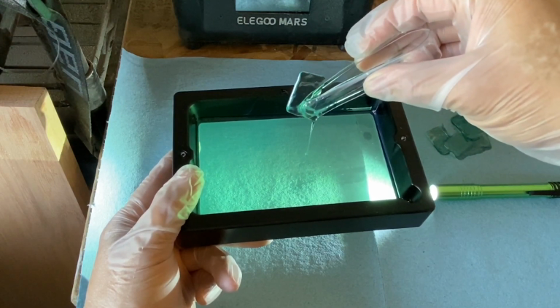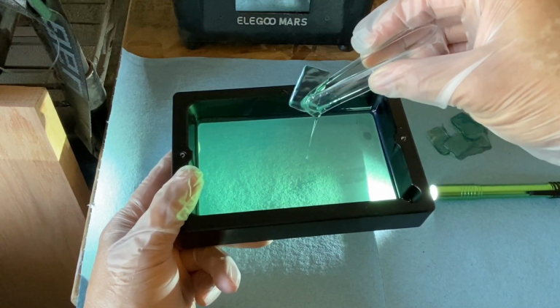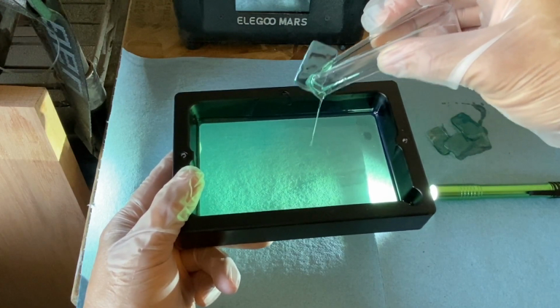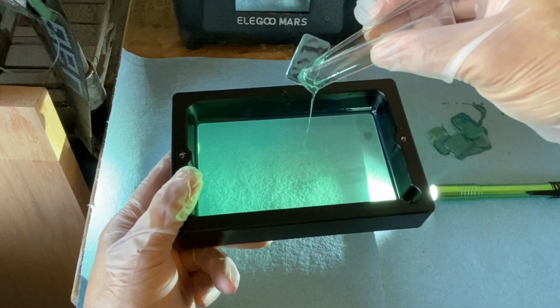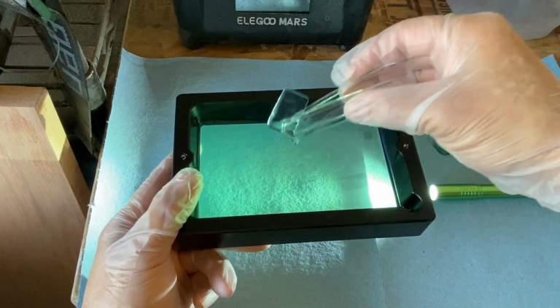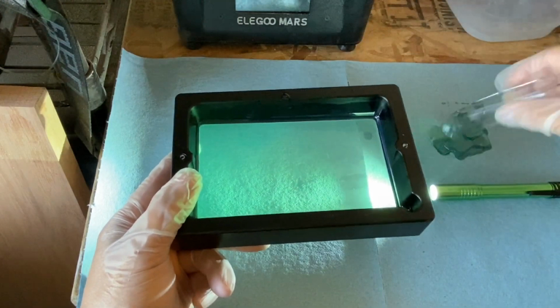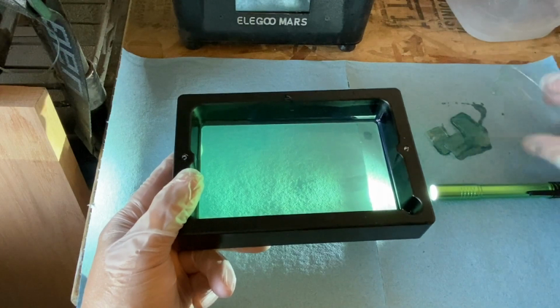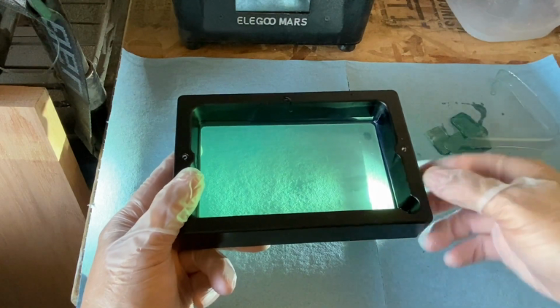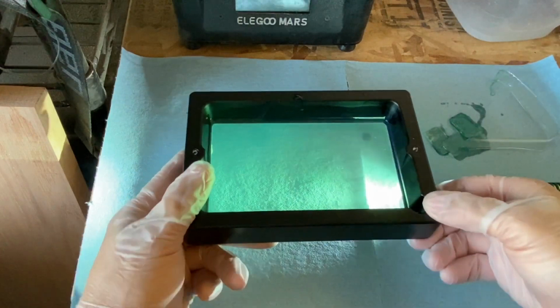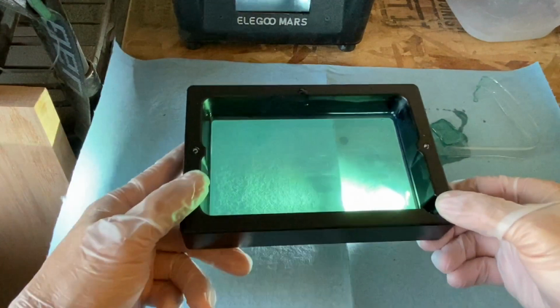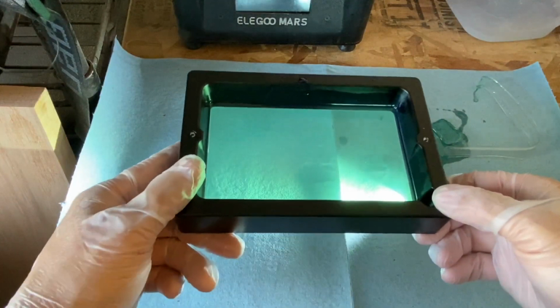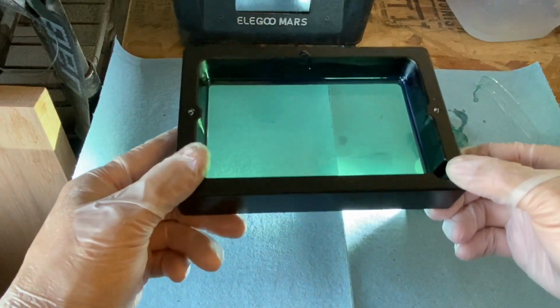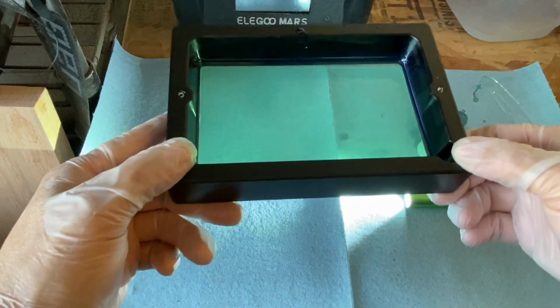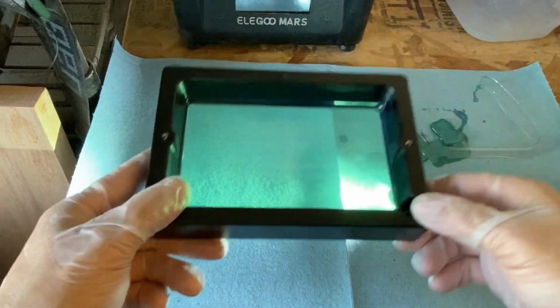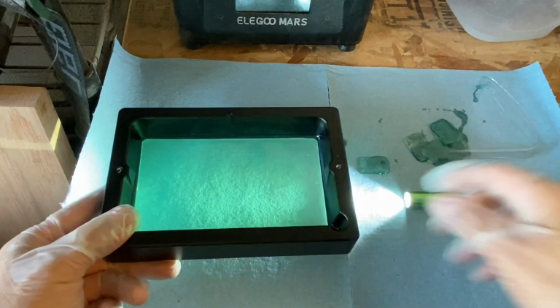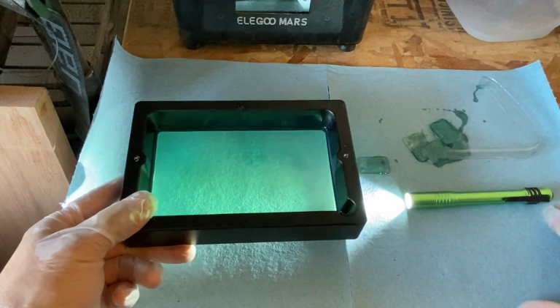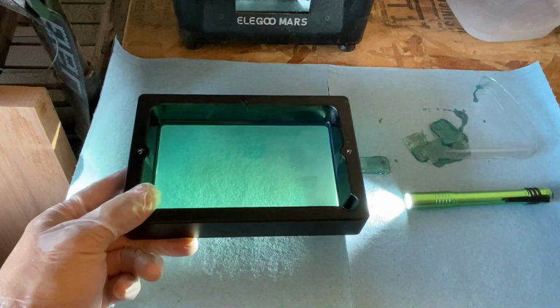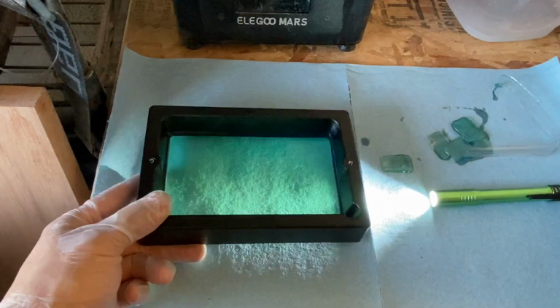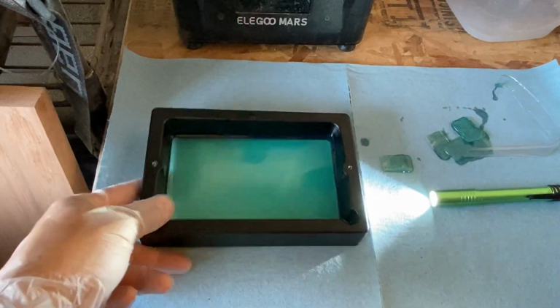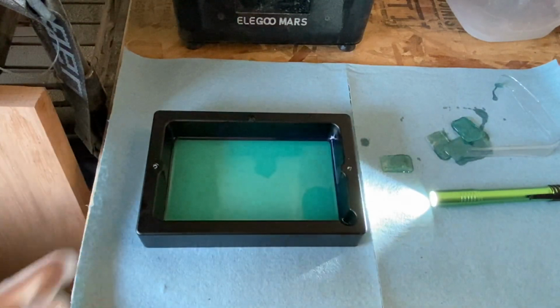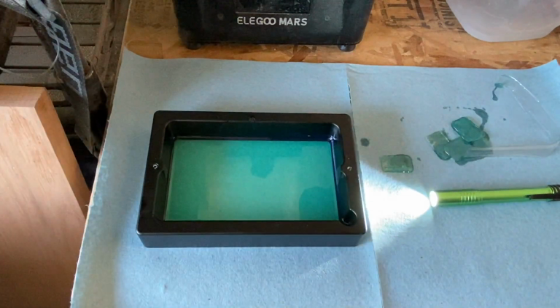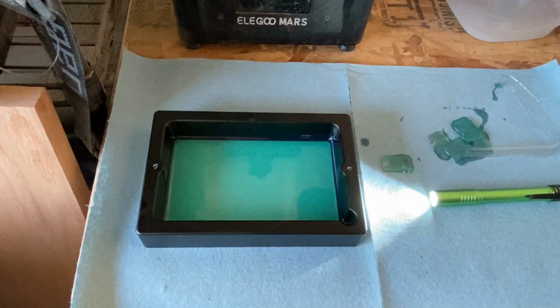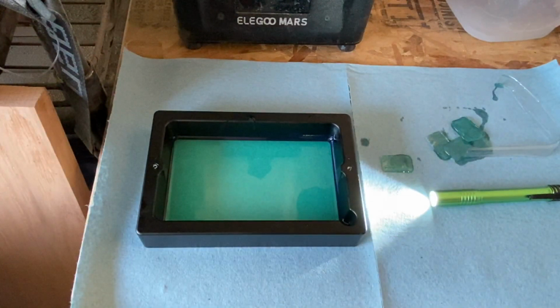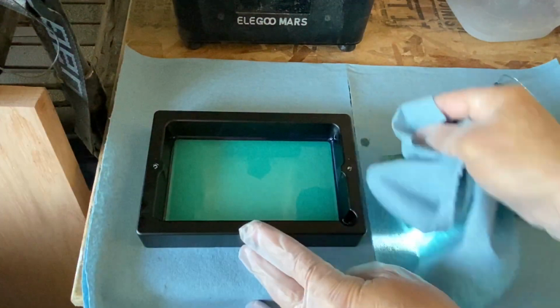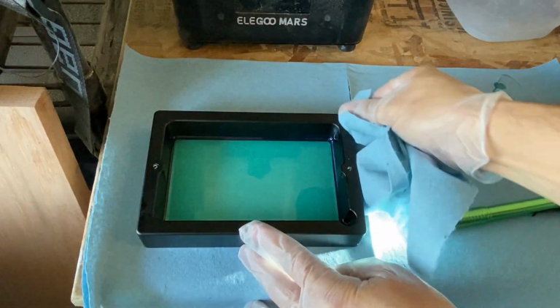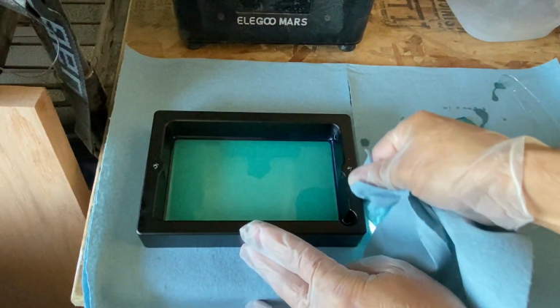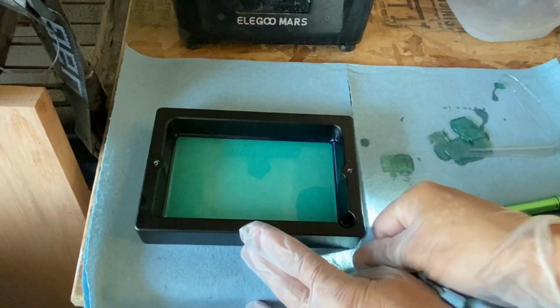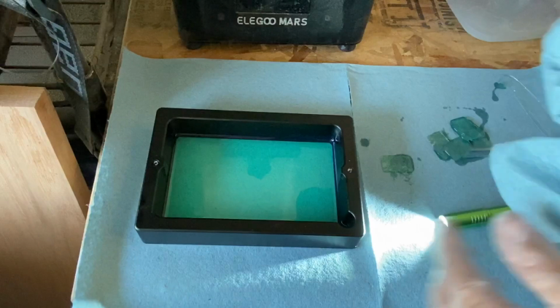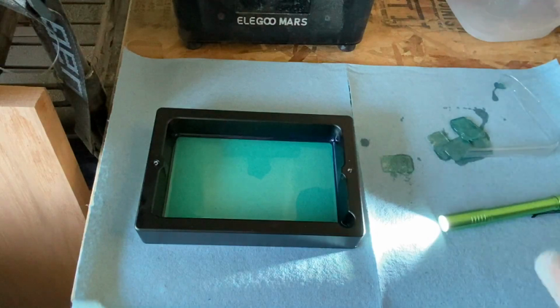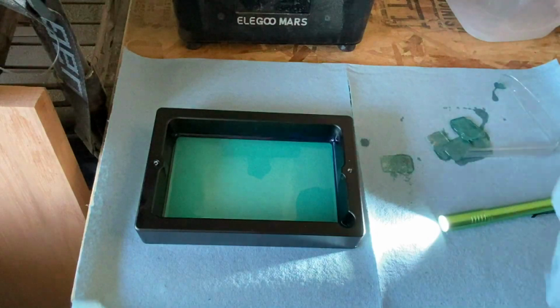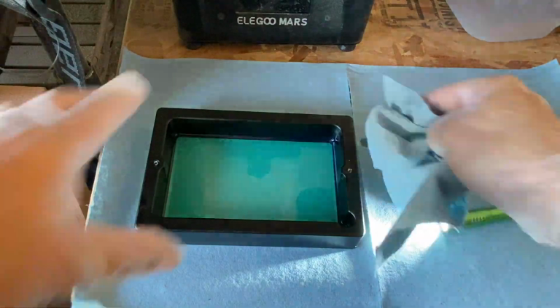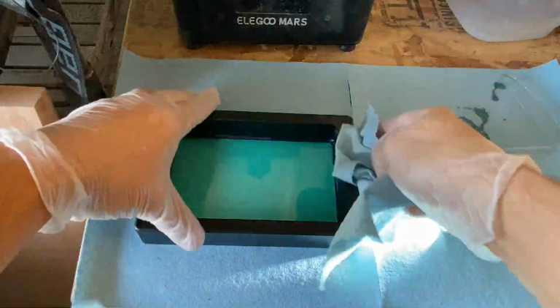This is Saraya blue — that's what it's called — and I've mixed it with one part tenacious to three parts Saraya blue. I've had some successful prints with these settings.